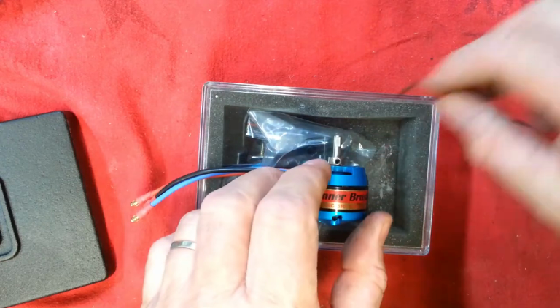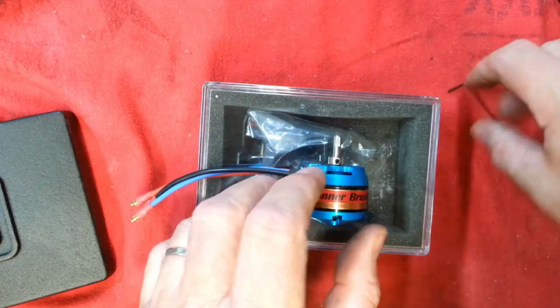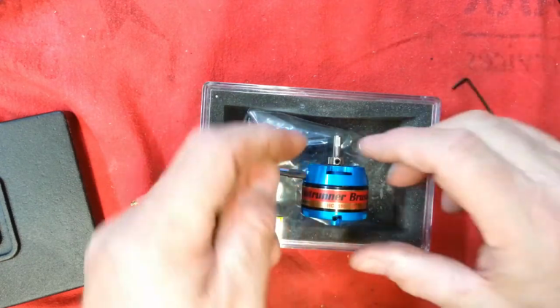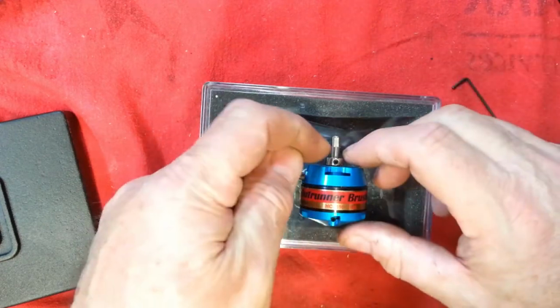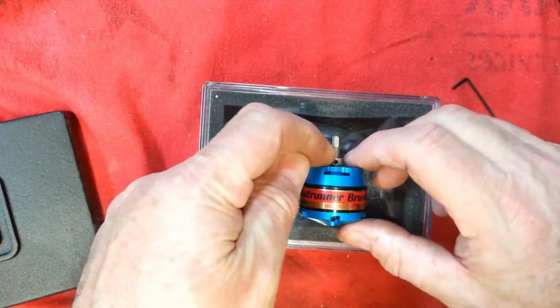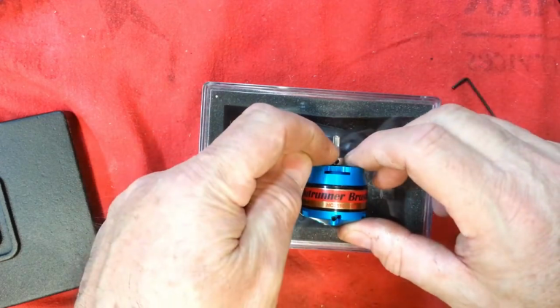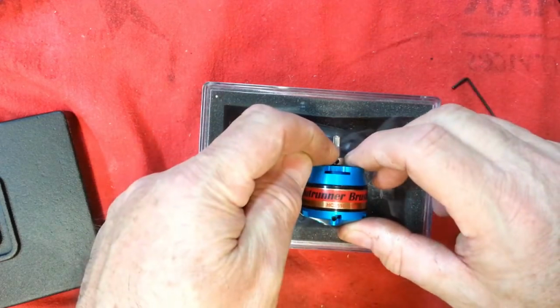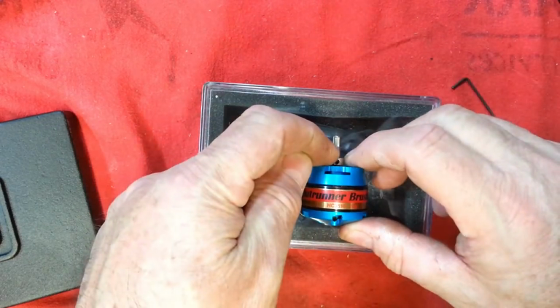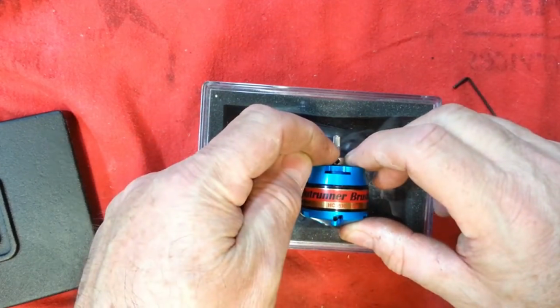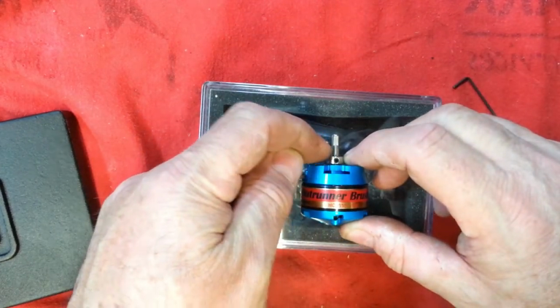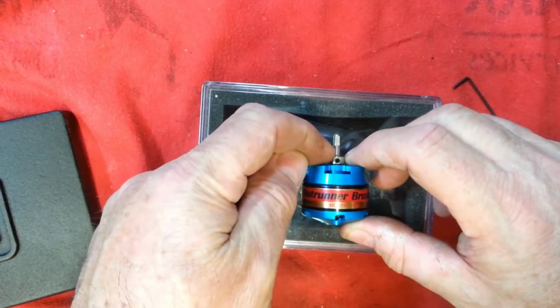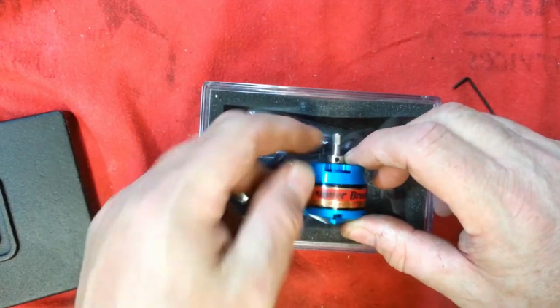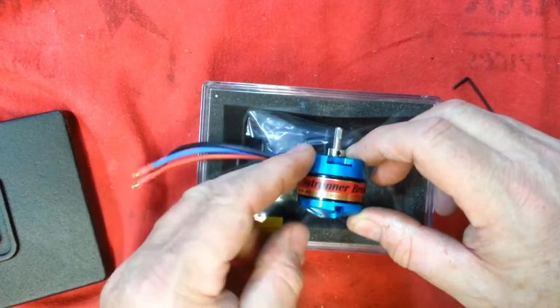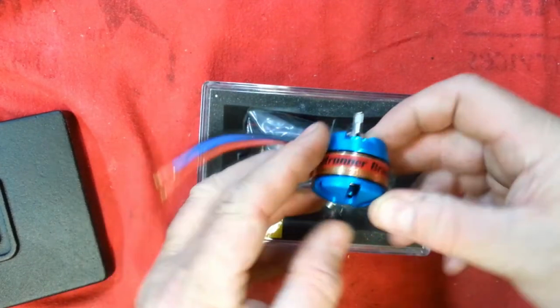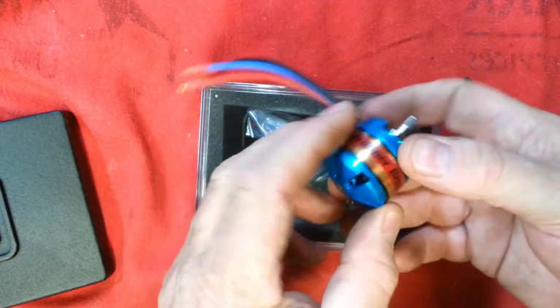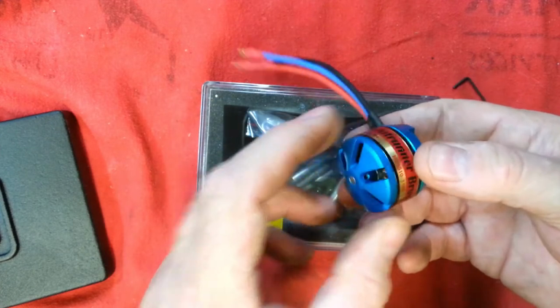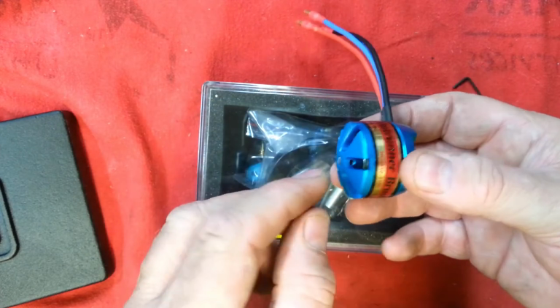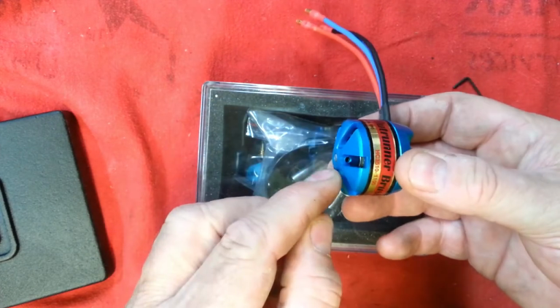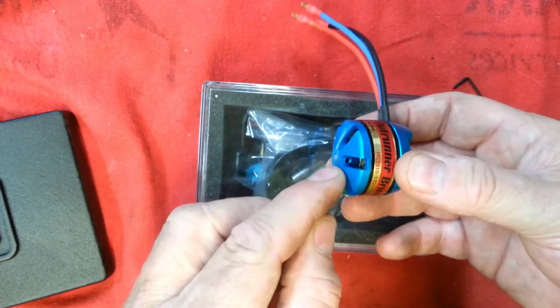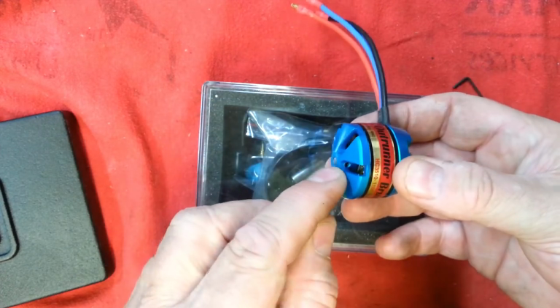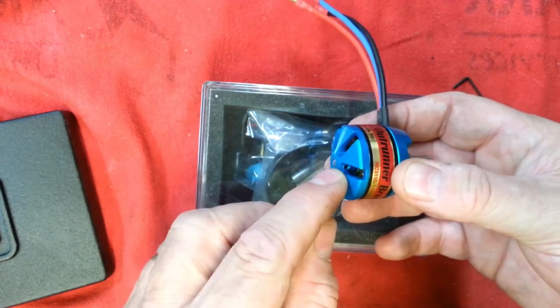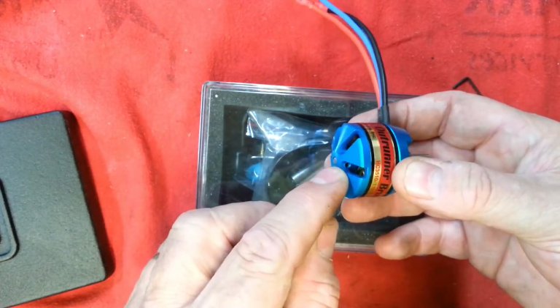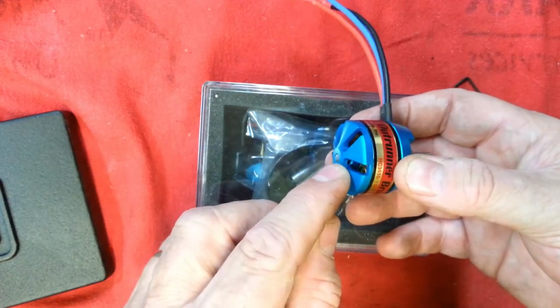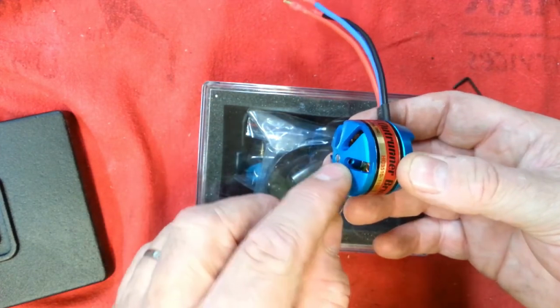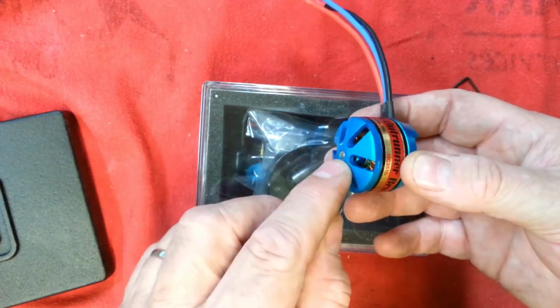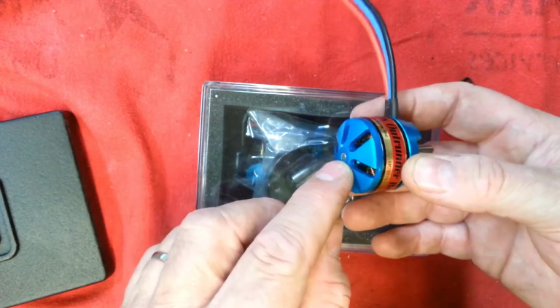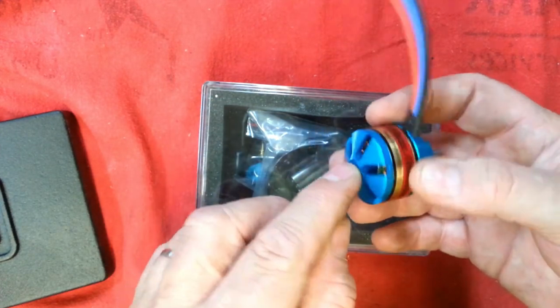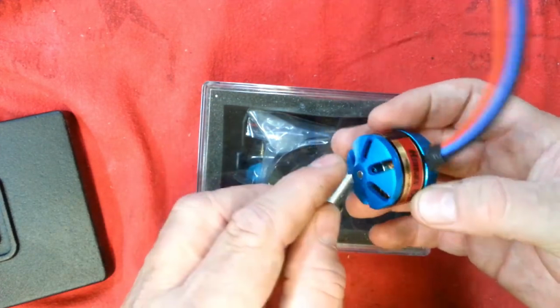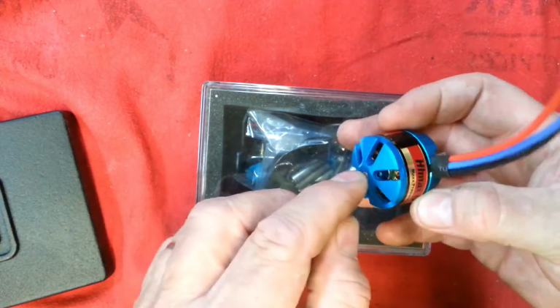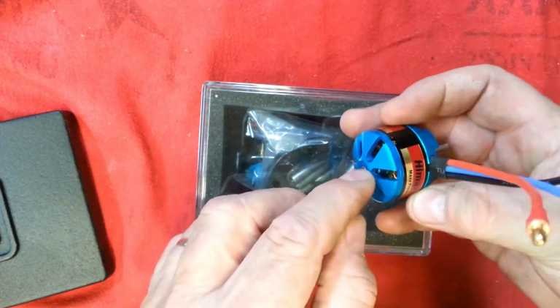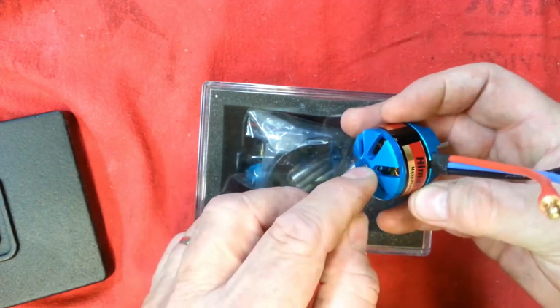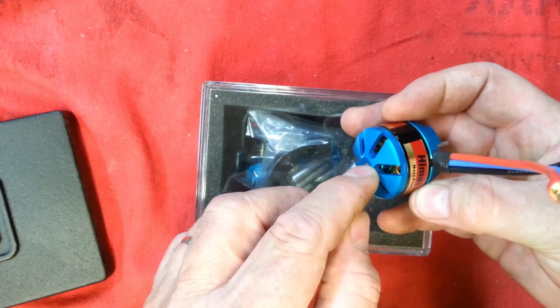And there are three fasteners that I have to loosen: the one in the collar, and then one in the back here, and here.